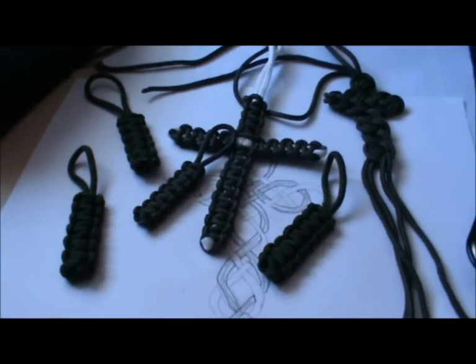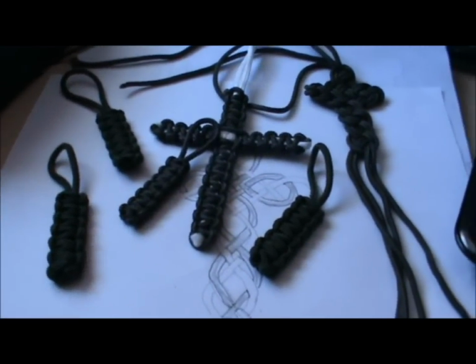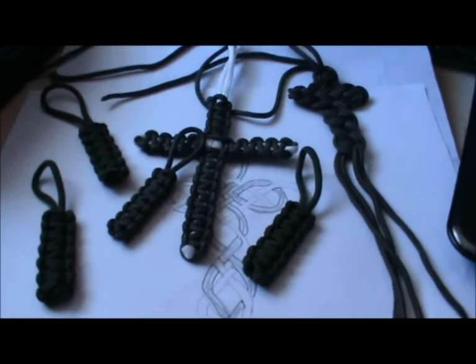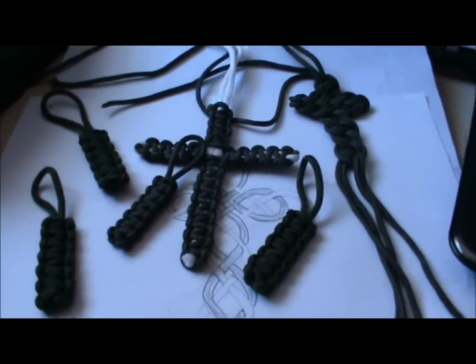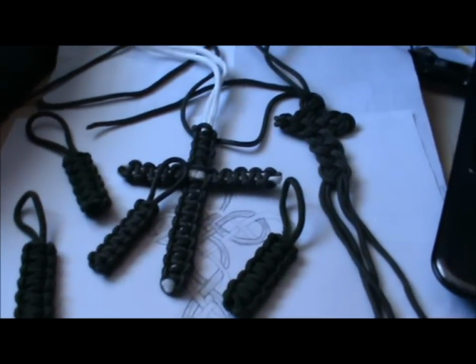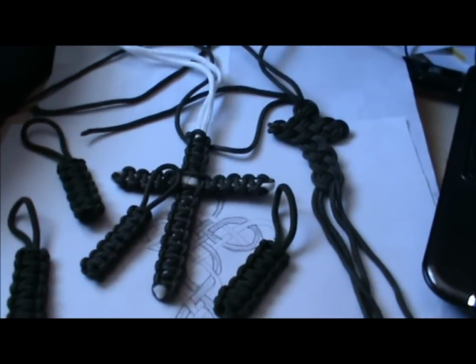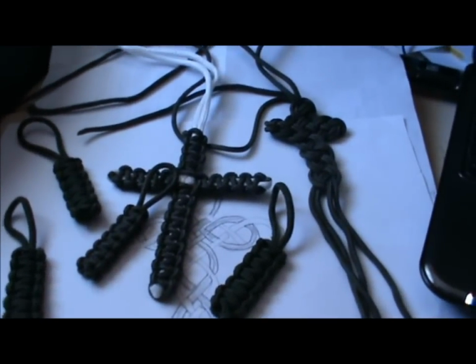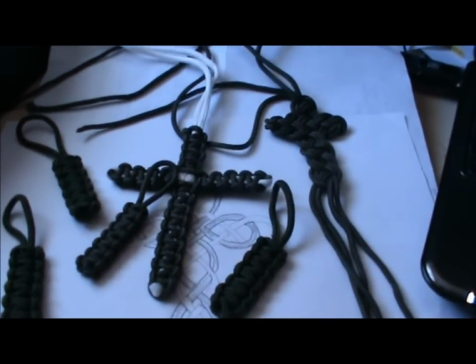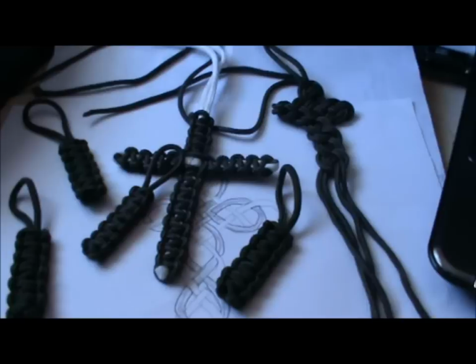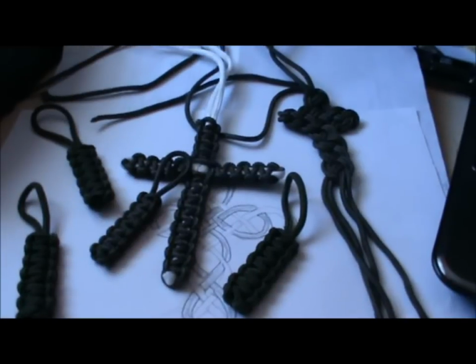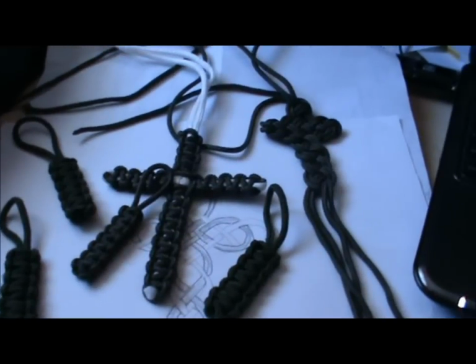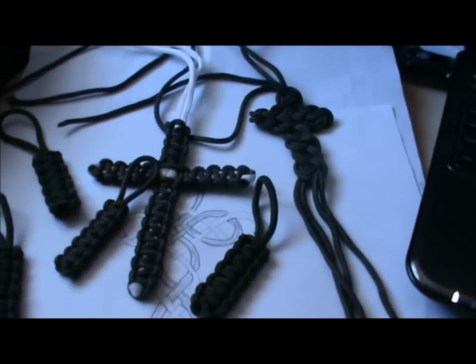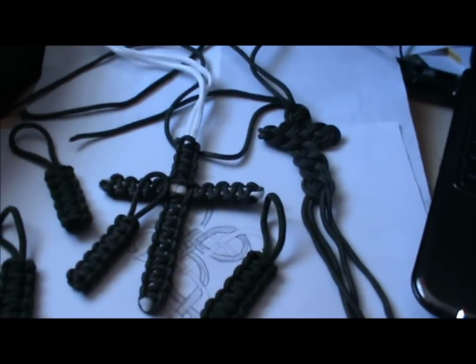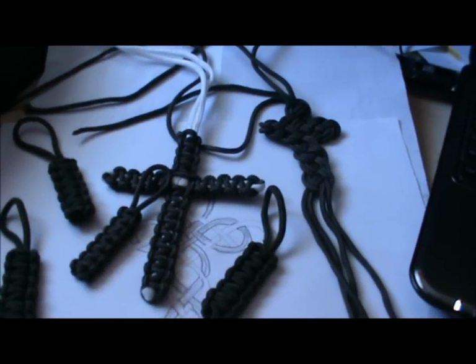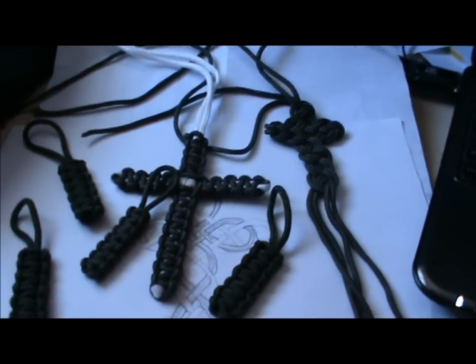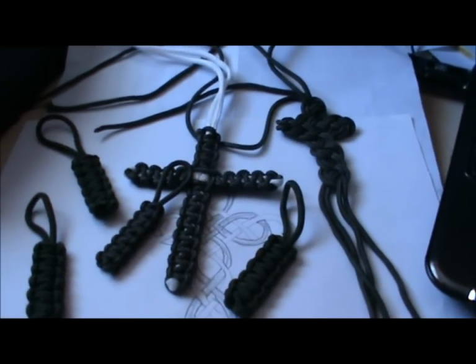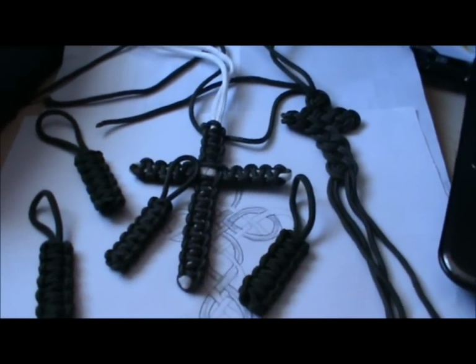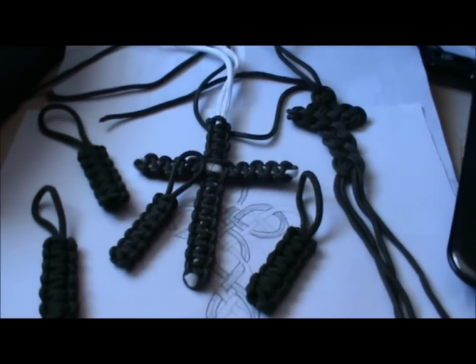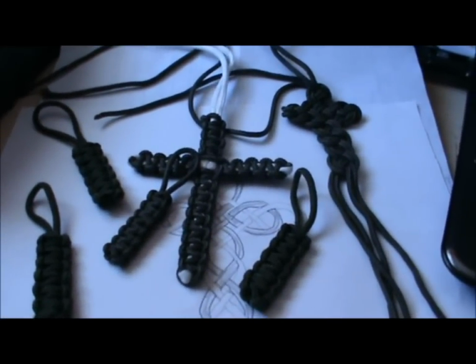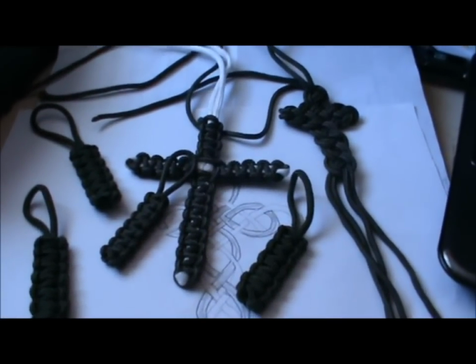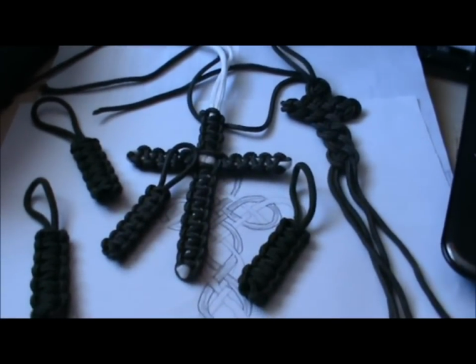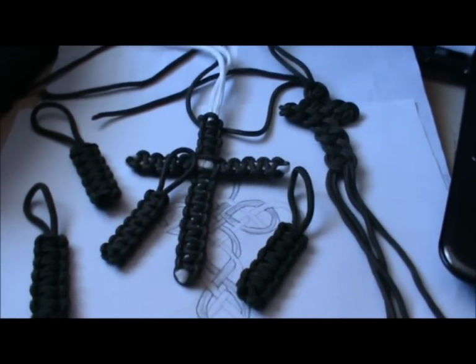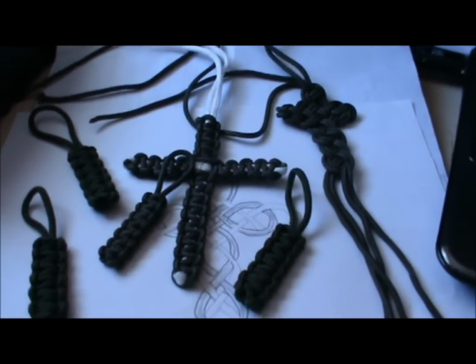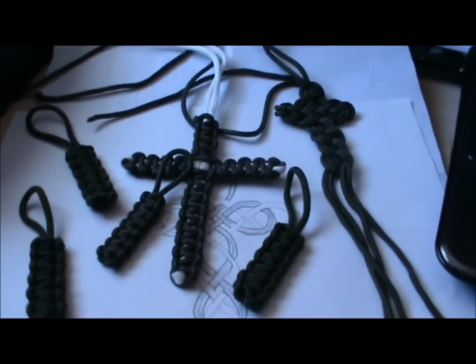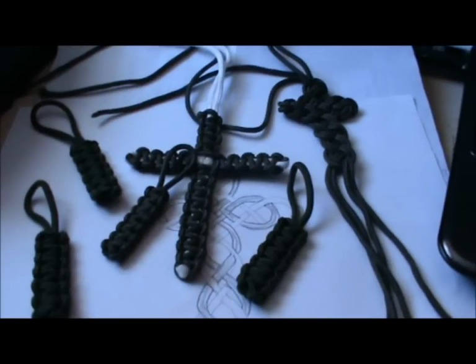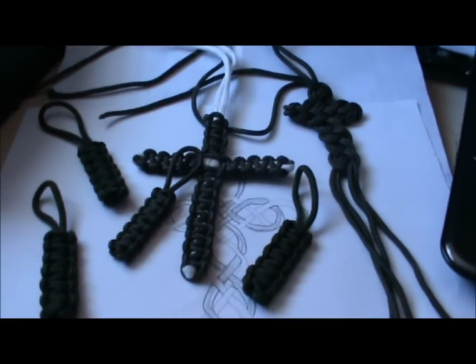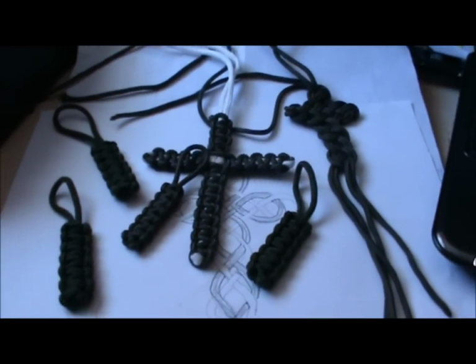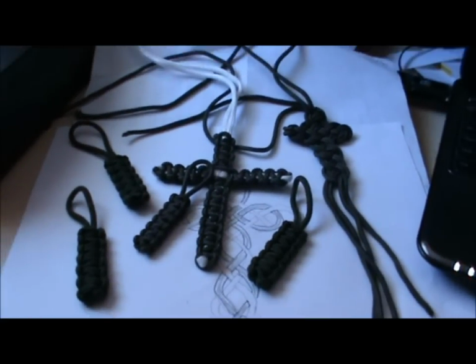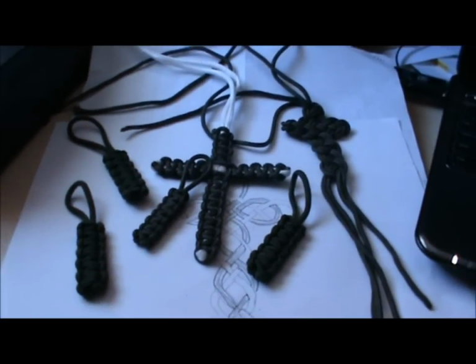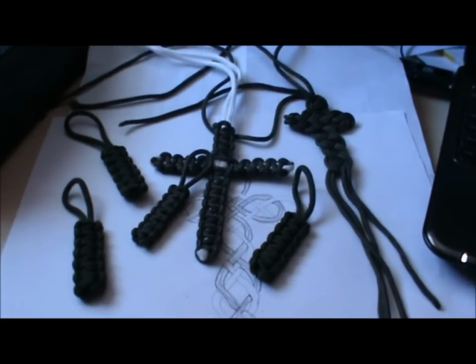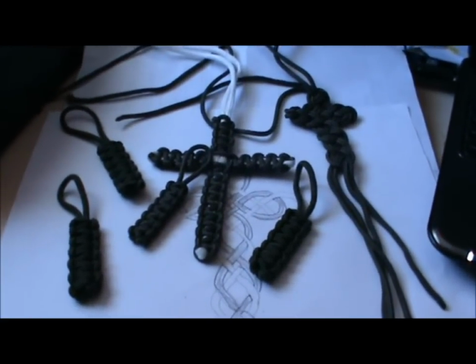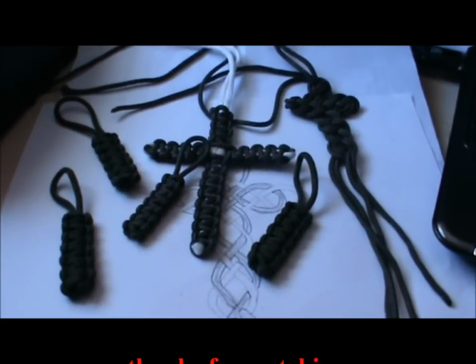So thank you small arms expert, I'll be trying some more of your paracord things in due time. Thanks again, bye.